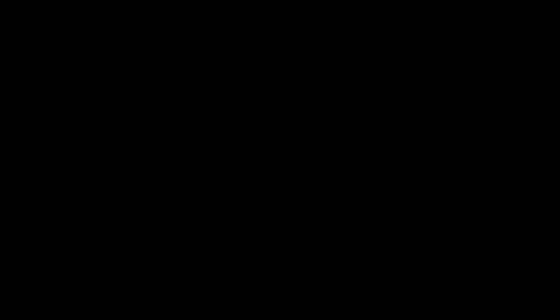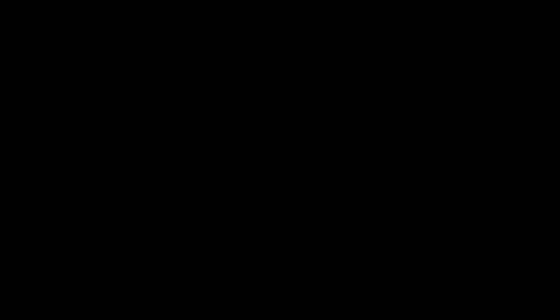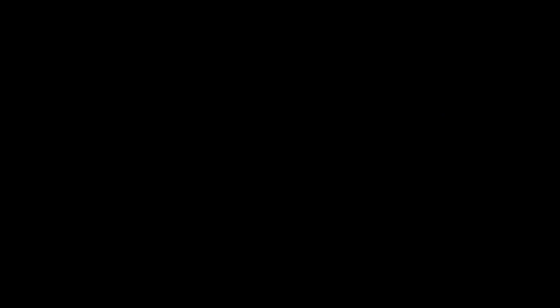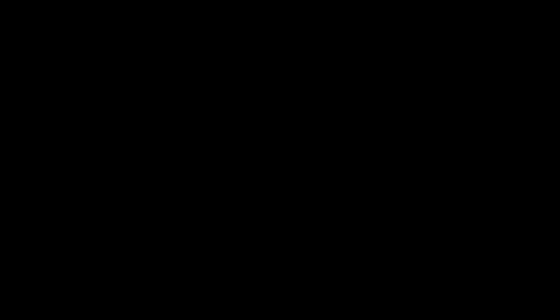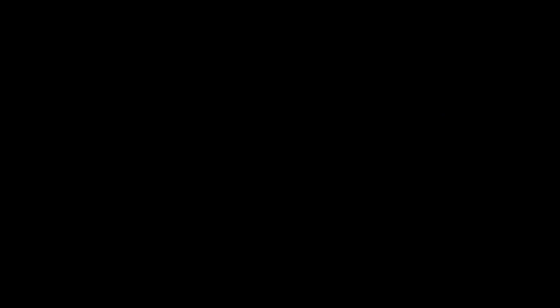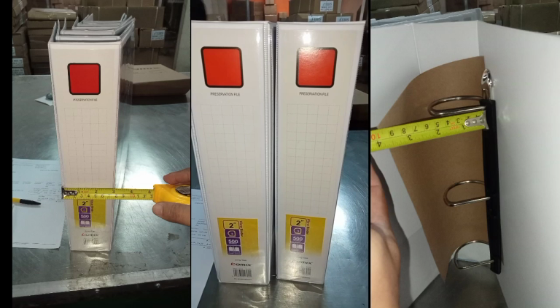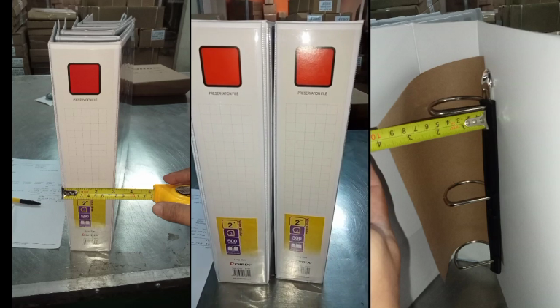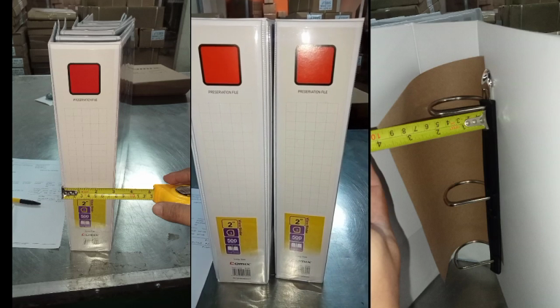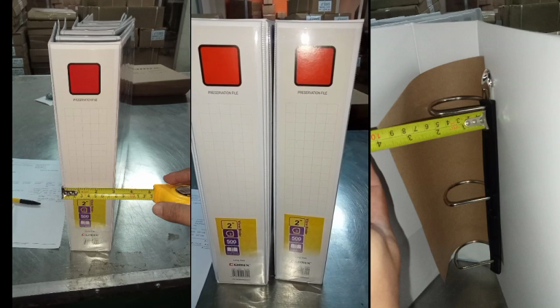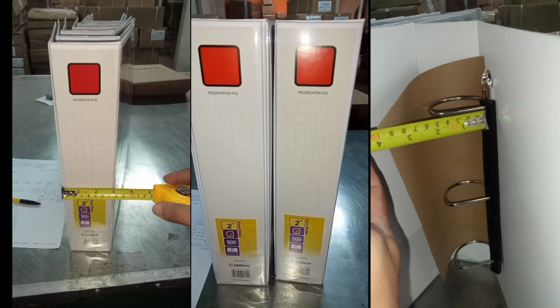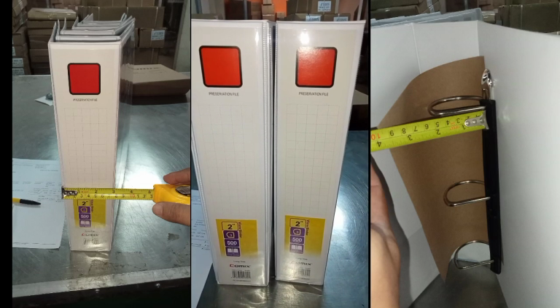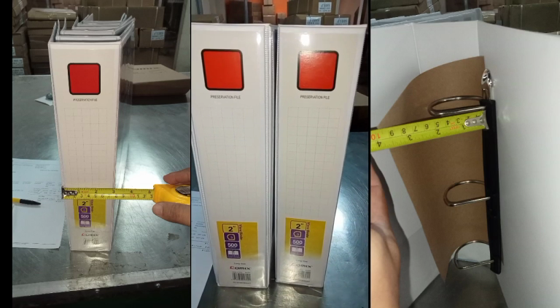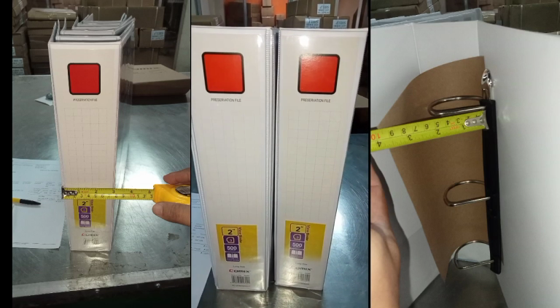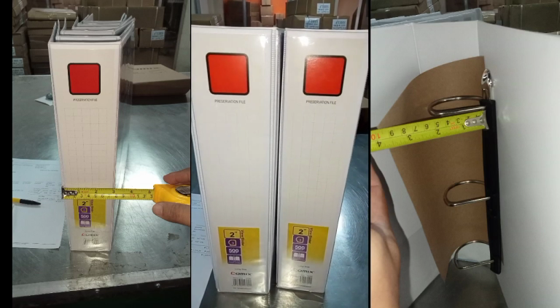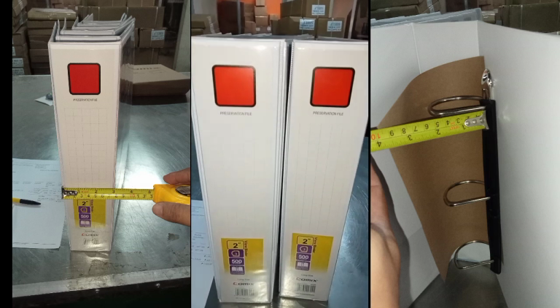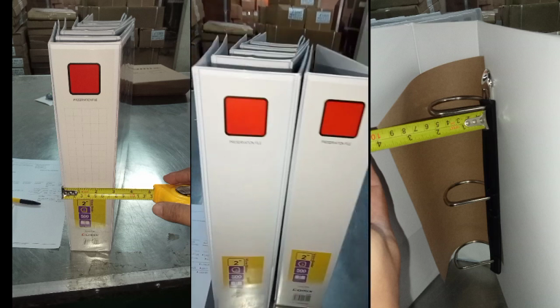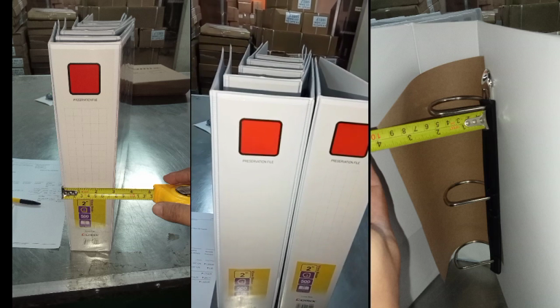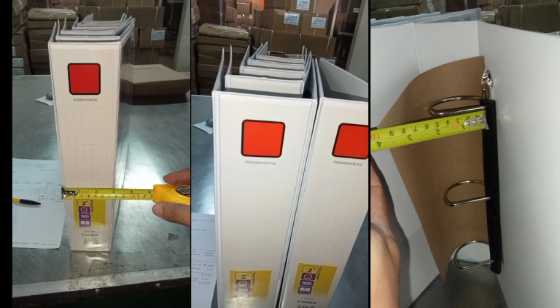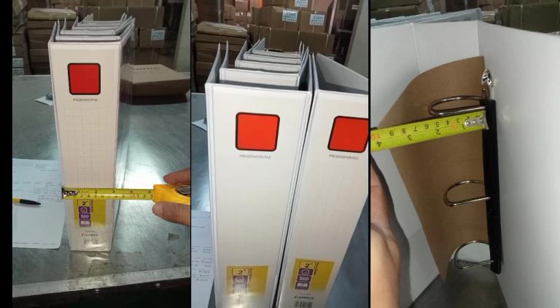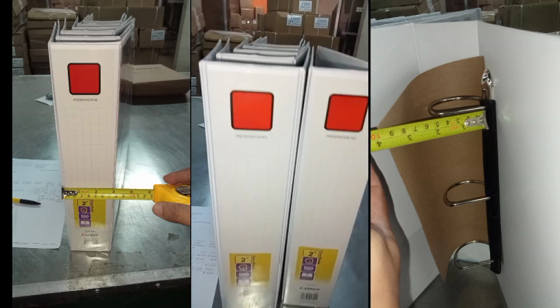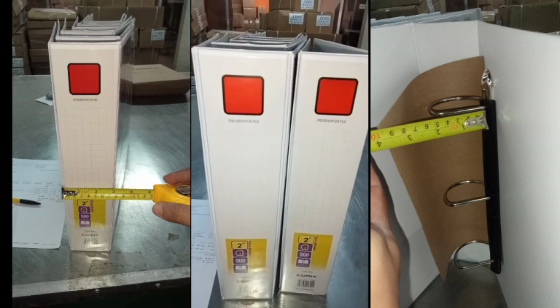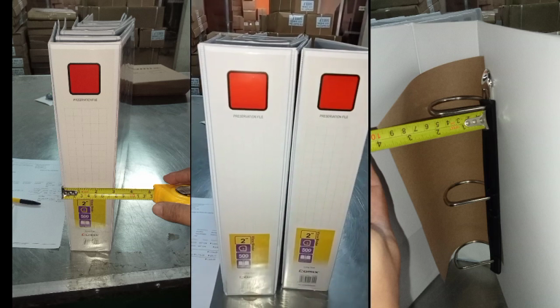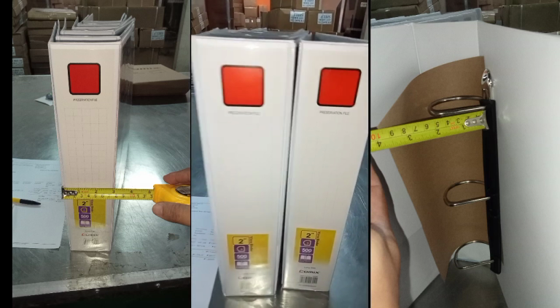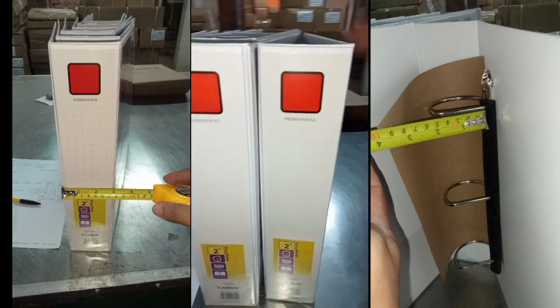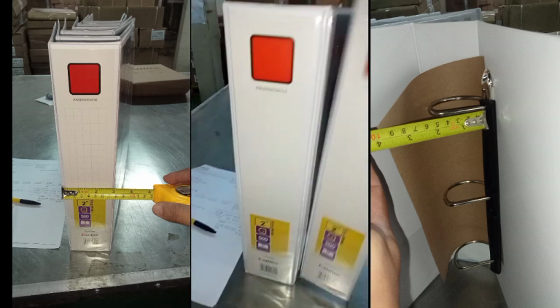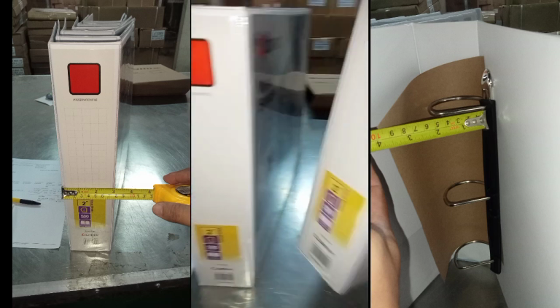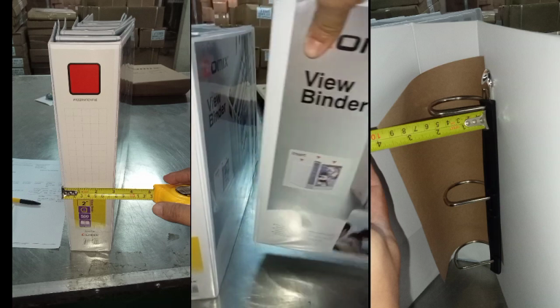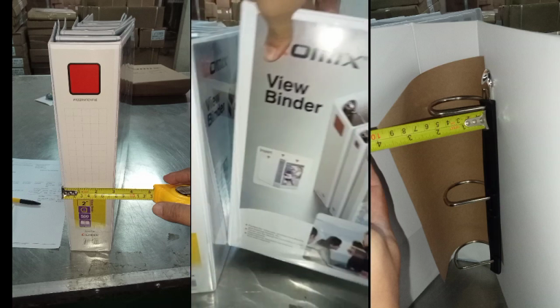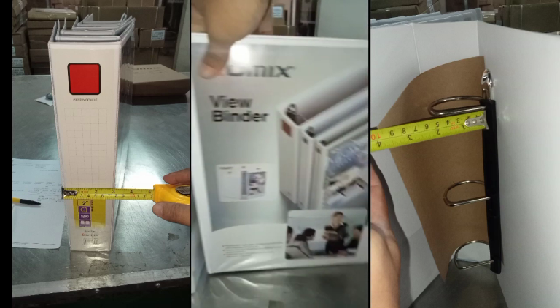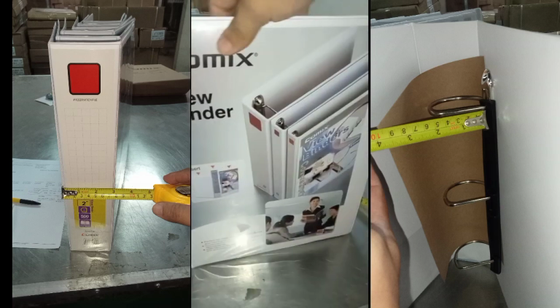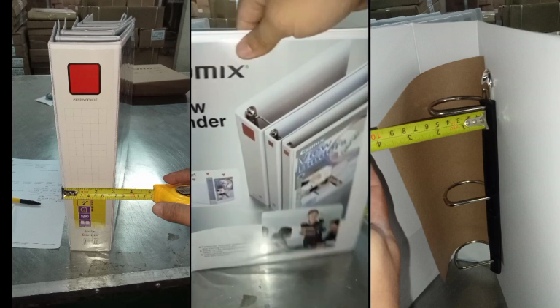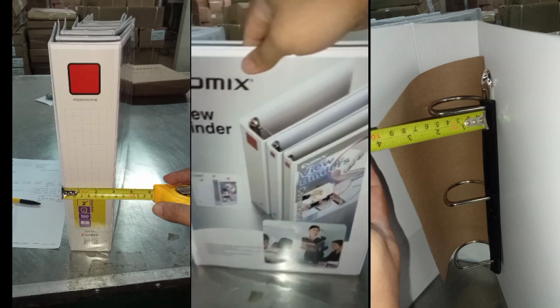Hey there, welcome to our channel! Today we're going to dive into the world of organization and show you the fantastic Comix 3-ring binder A235F. This binder is perfect for anyone looking to keep their documents, notes, and papers in one convenient and stylish place.